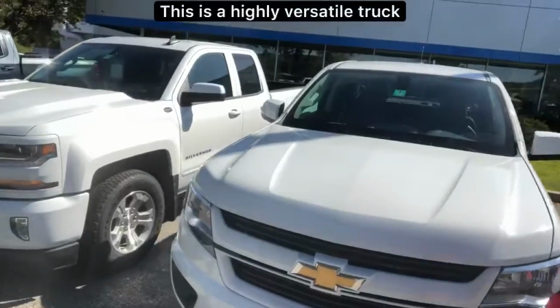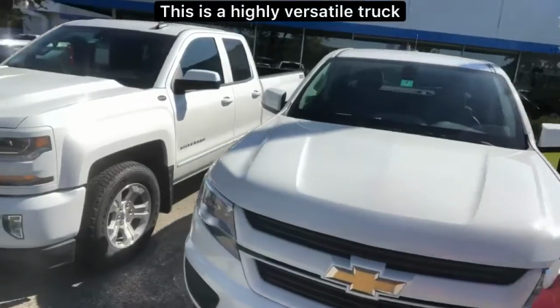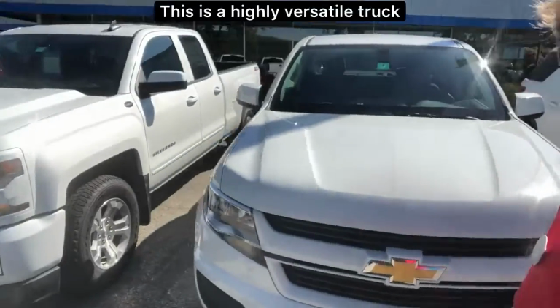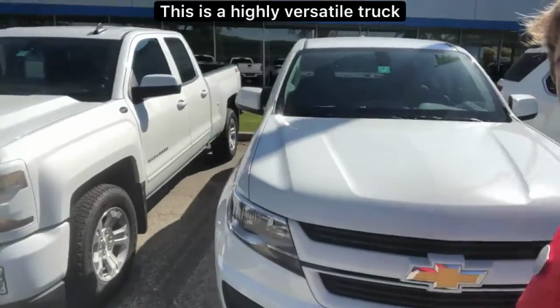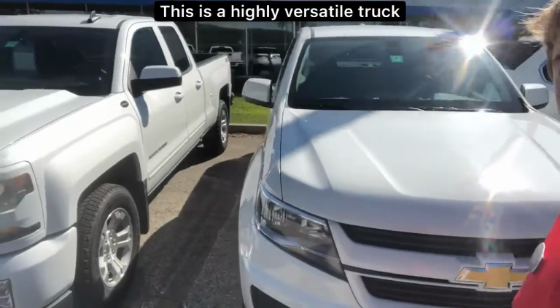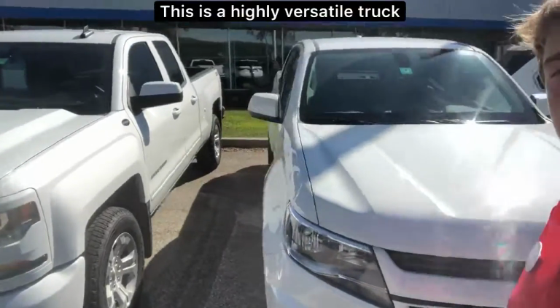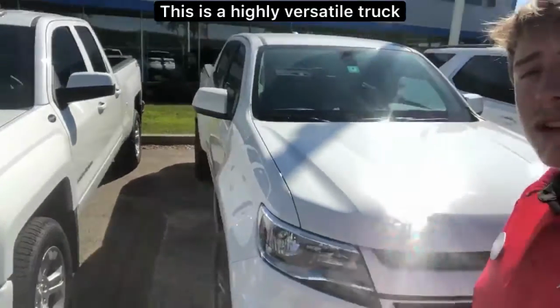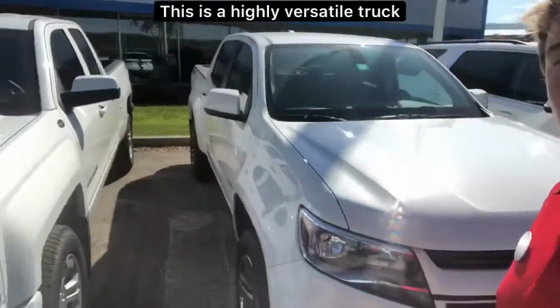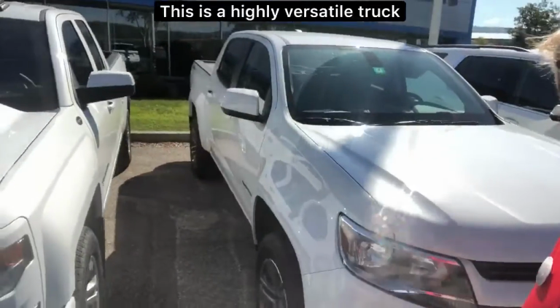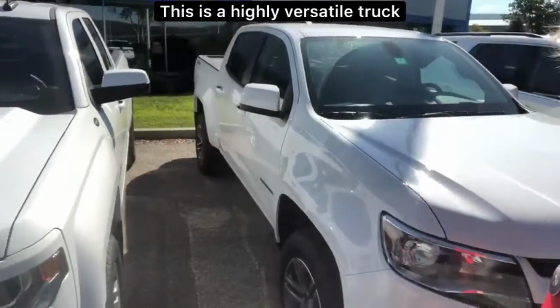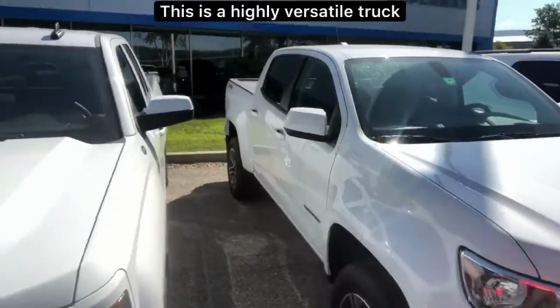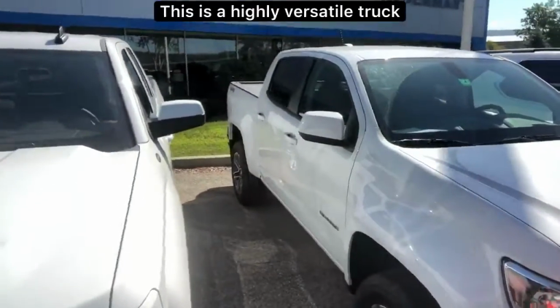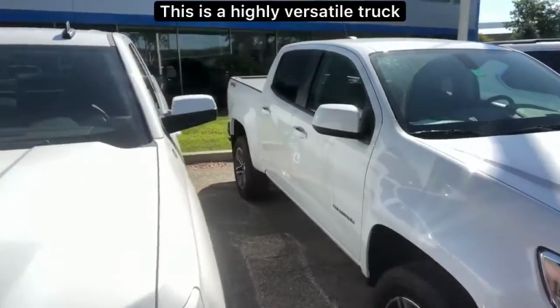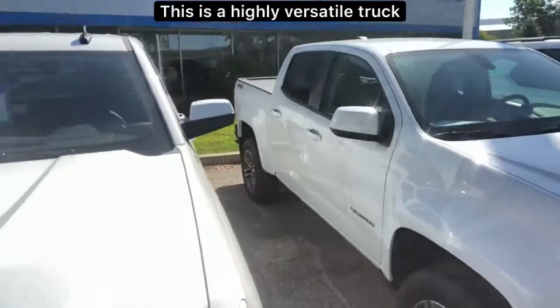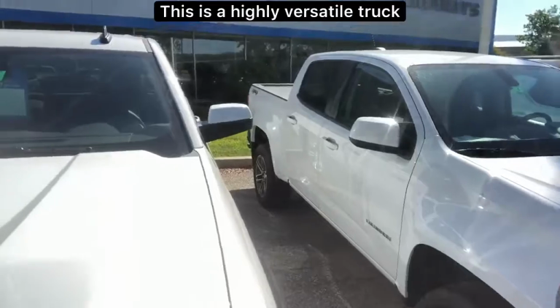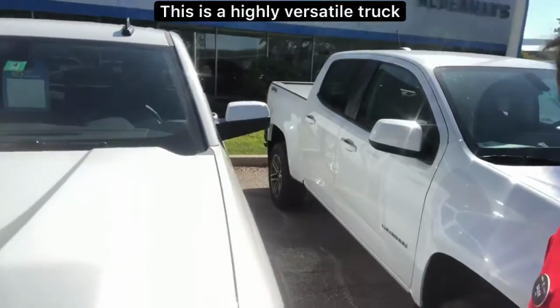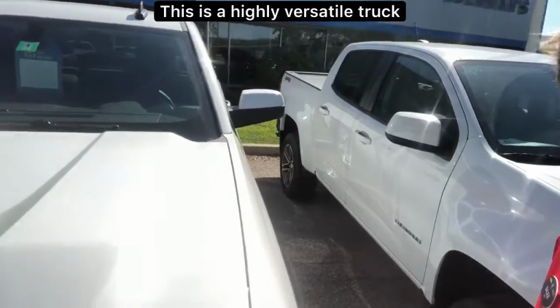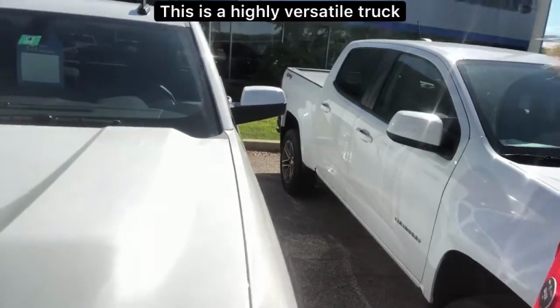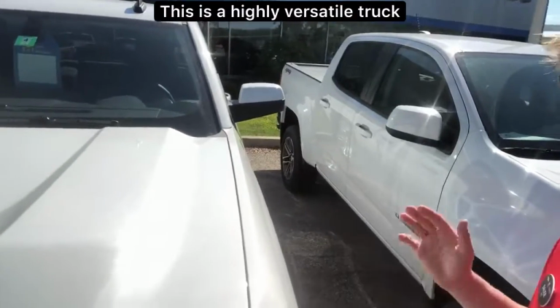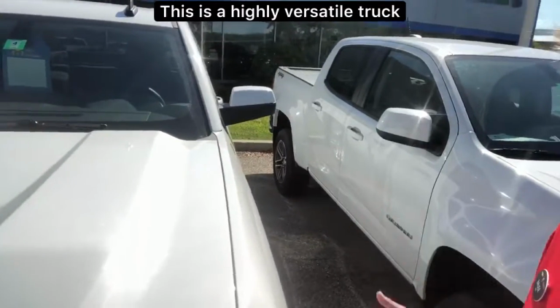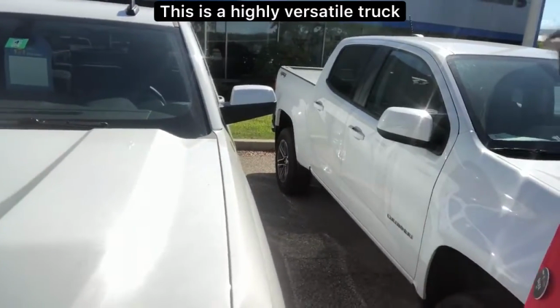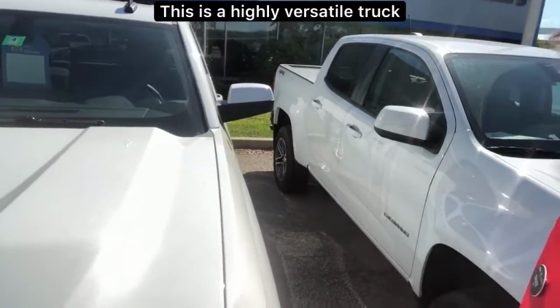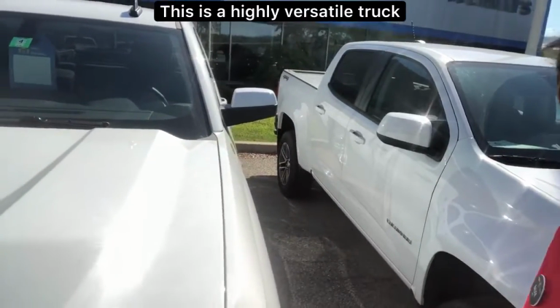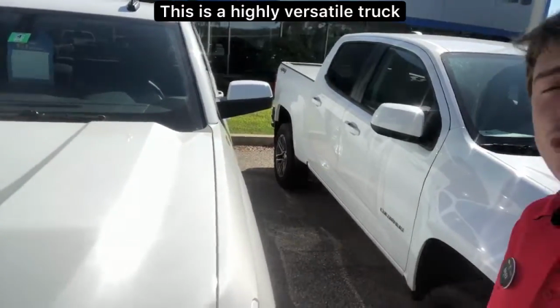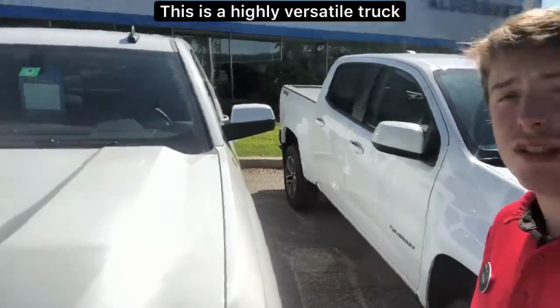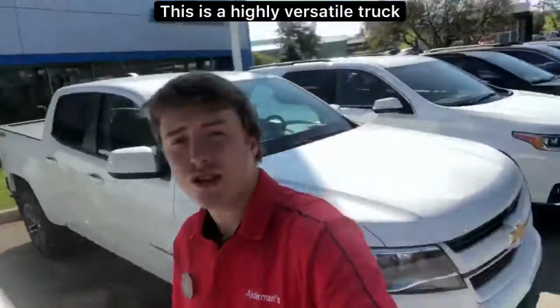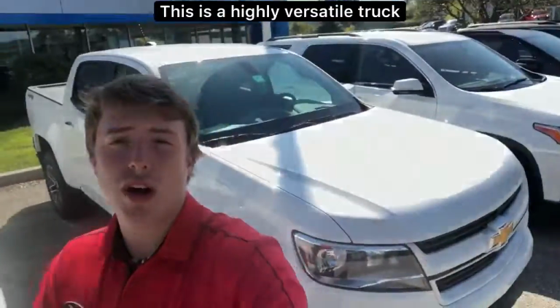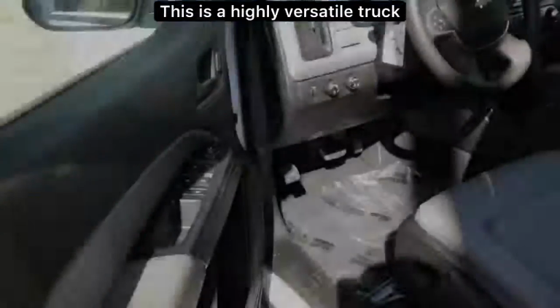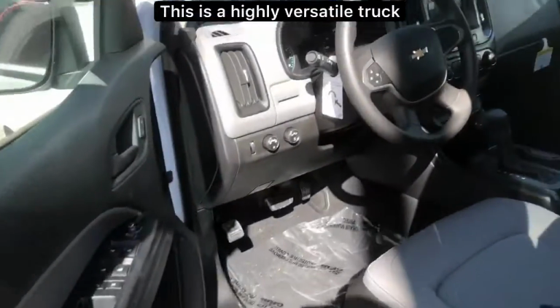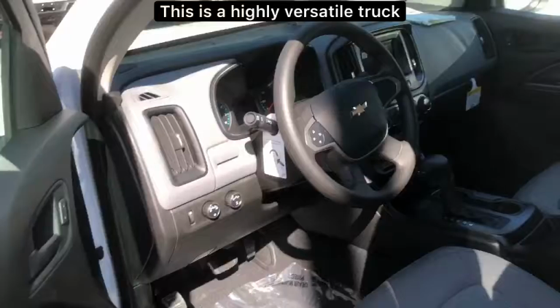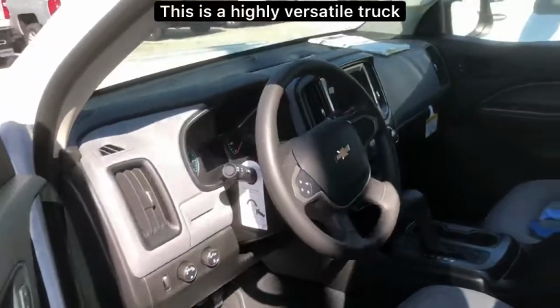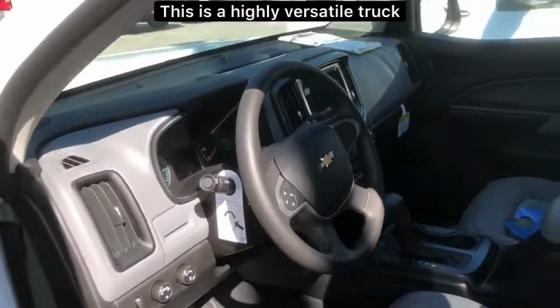You can bring this truck into a tight parking lot and park it with ease, but you can also fit plenty of stuff in the bed. This is a great size truck — an amazing truck build.